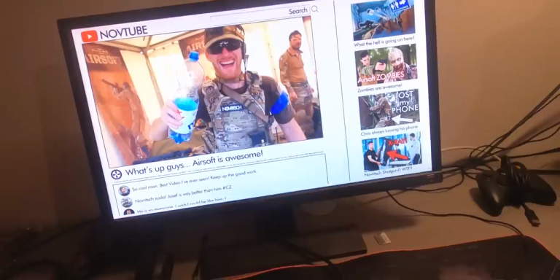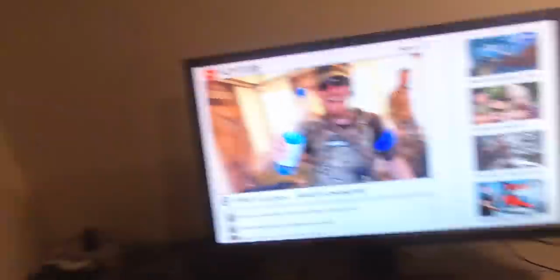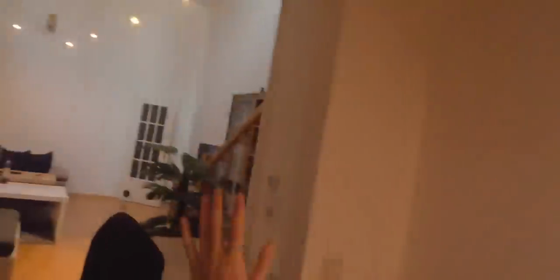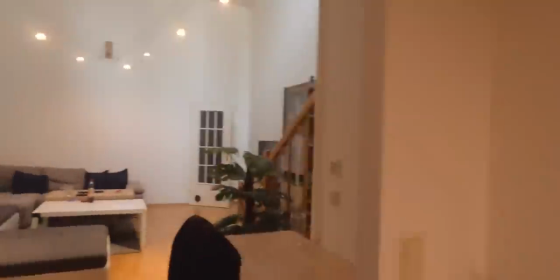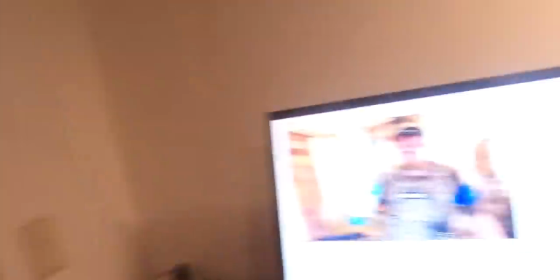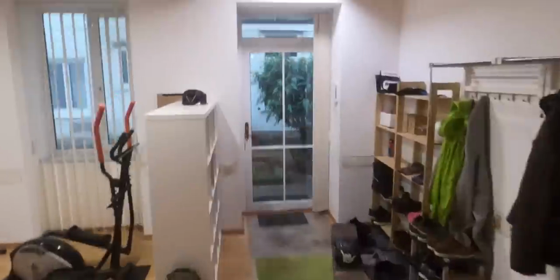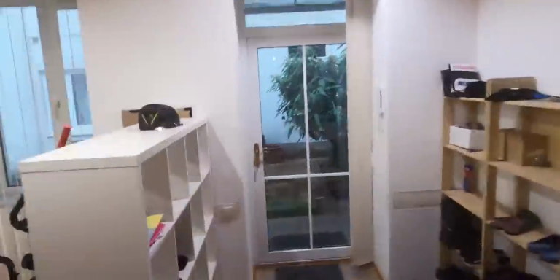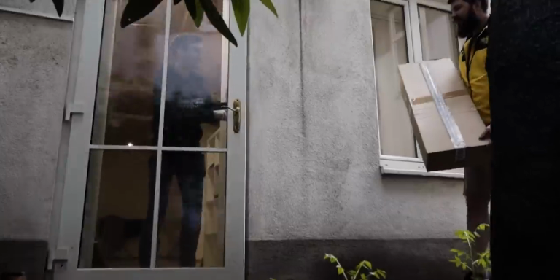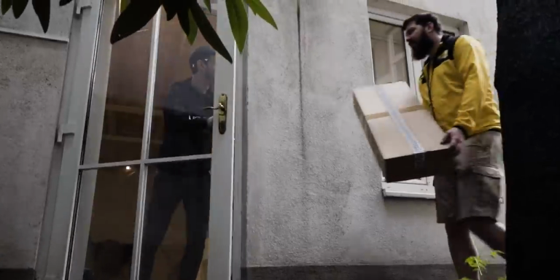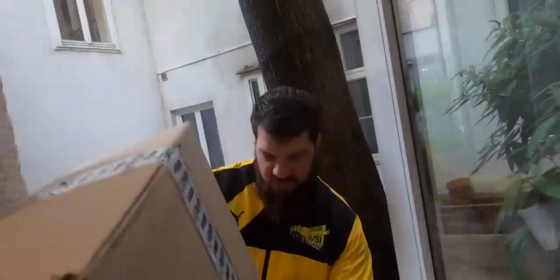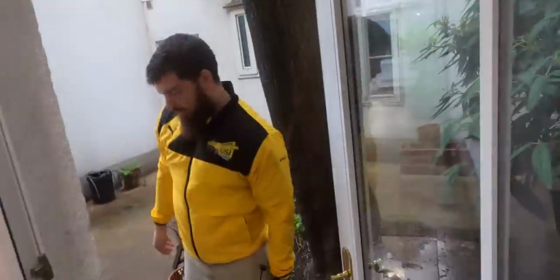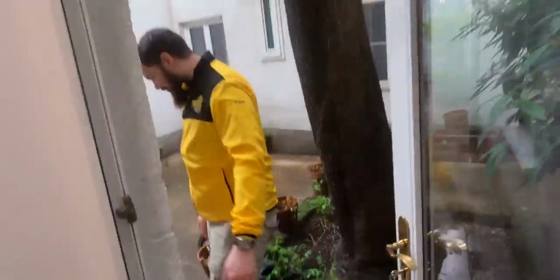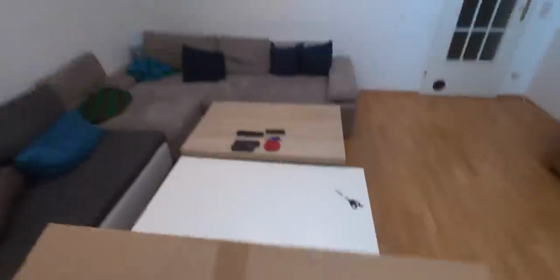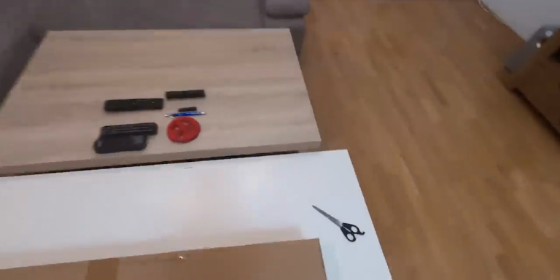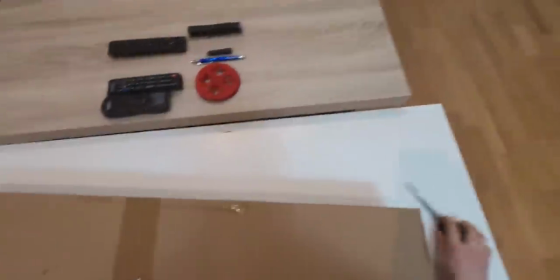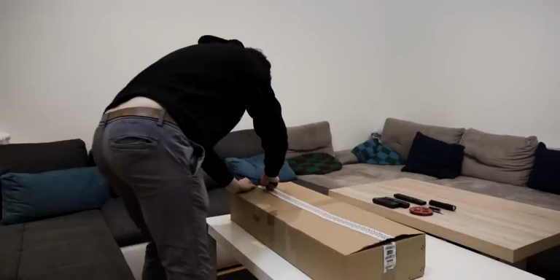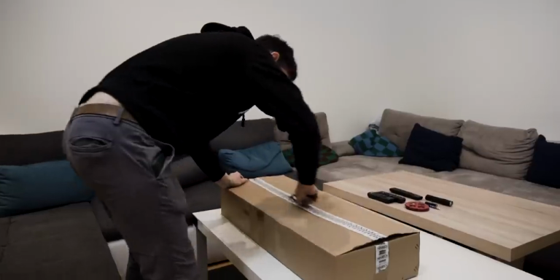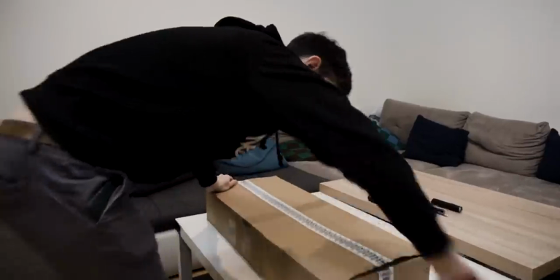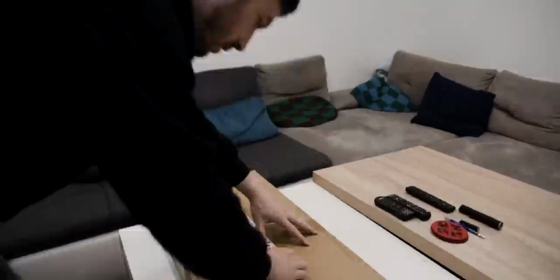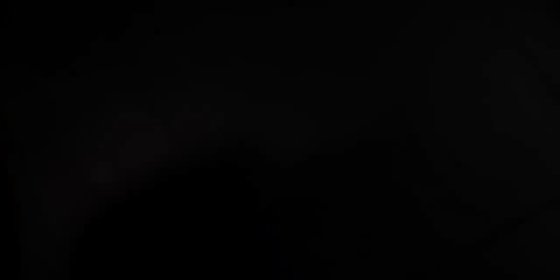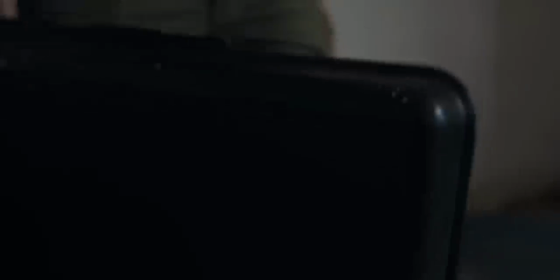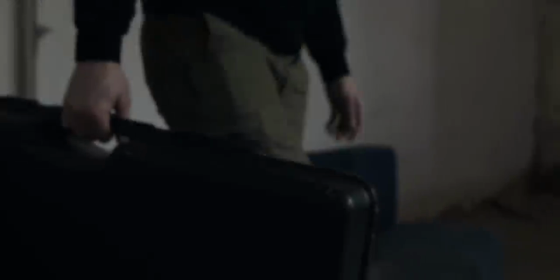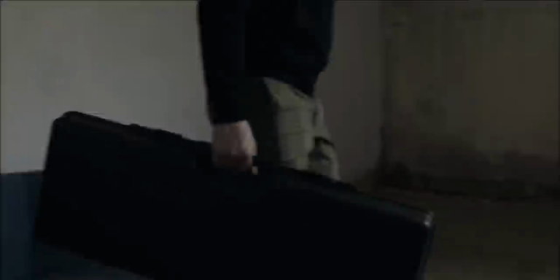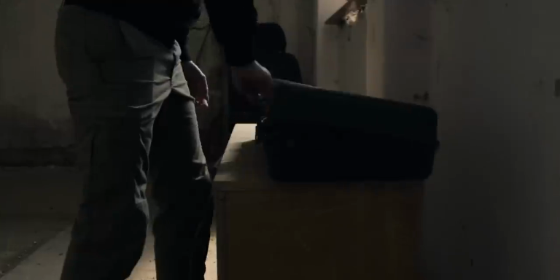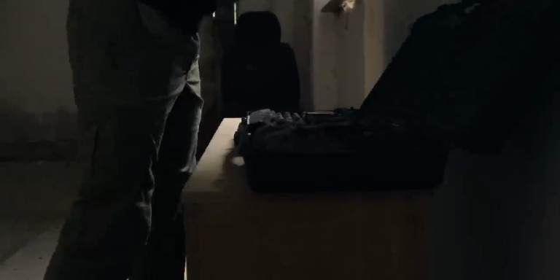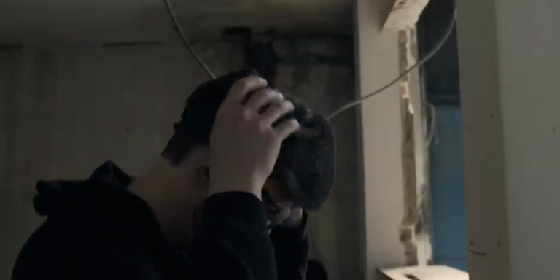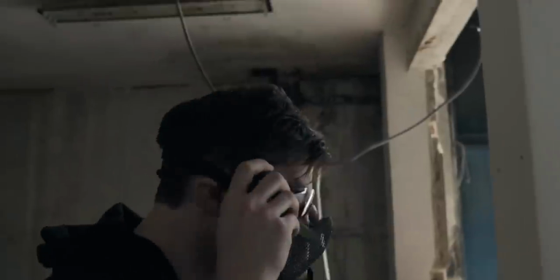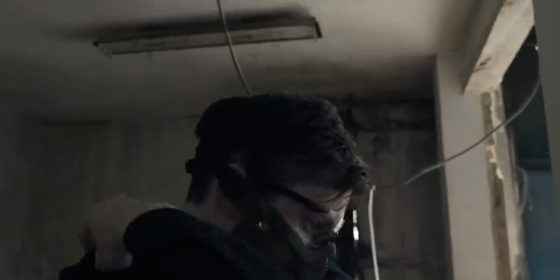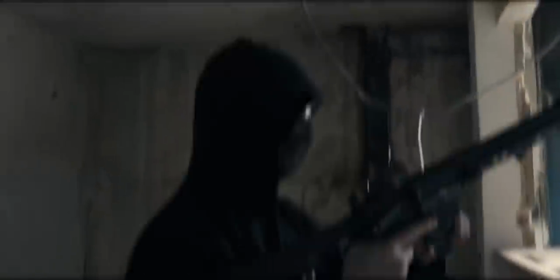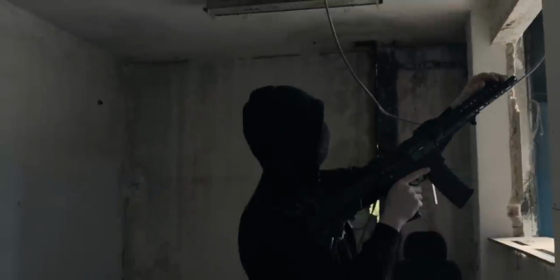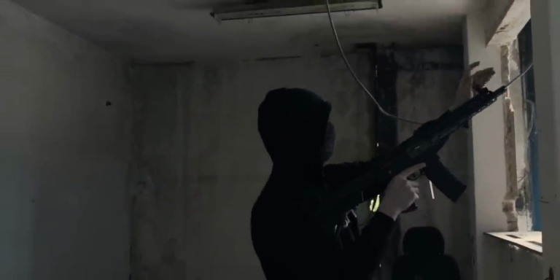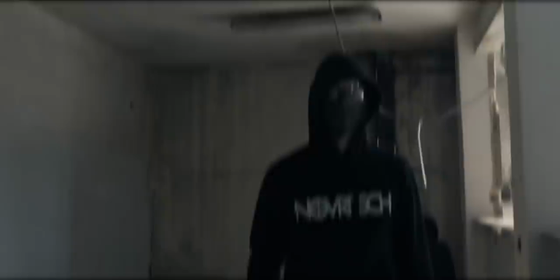It's finally here! That one replica you would just take out of the box when you go to your first airsoft games, just to have fun without worrying about anything.